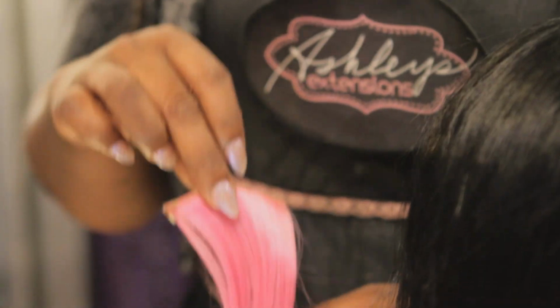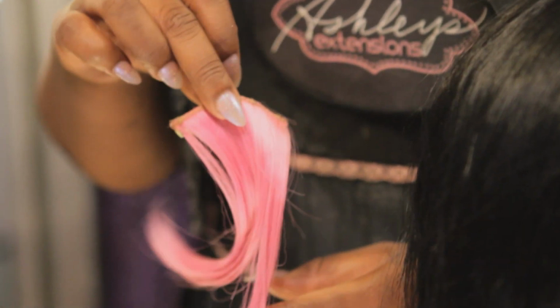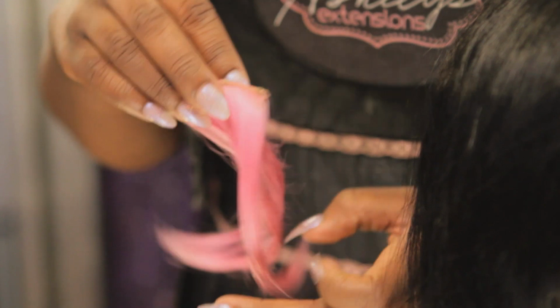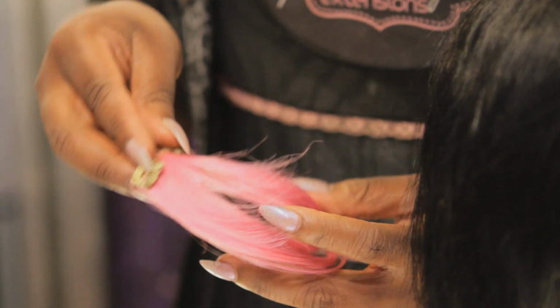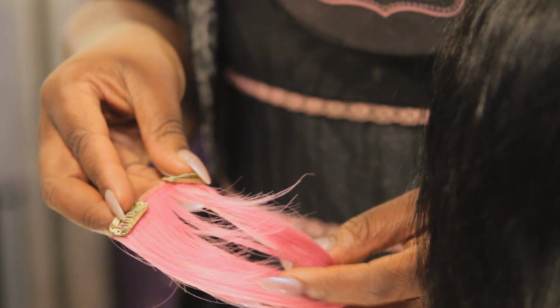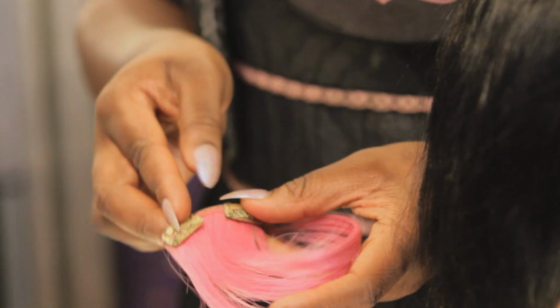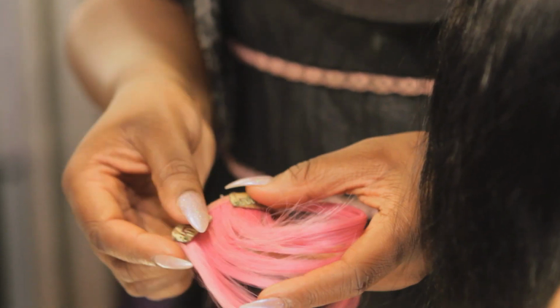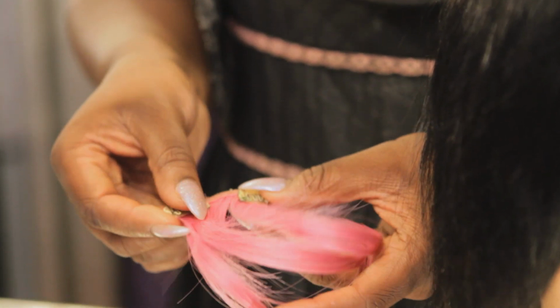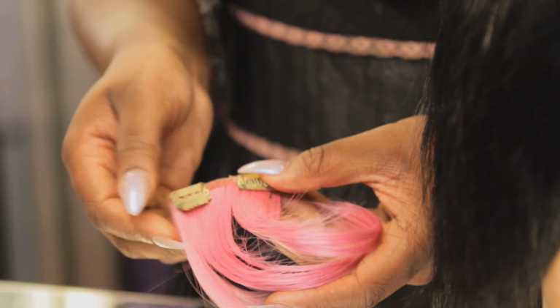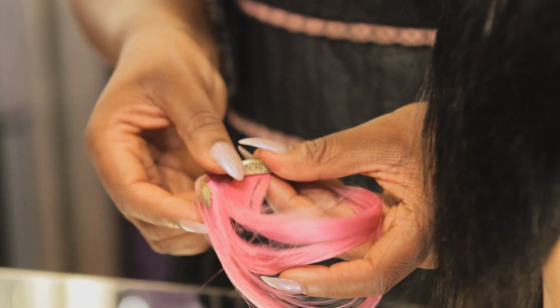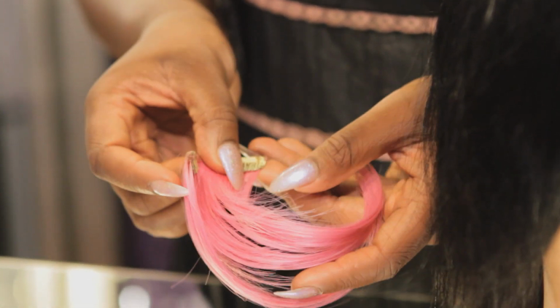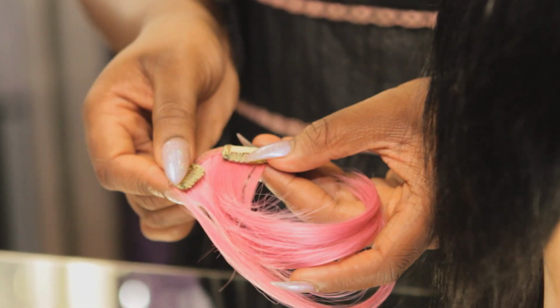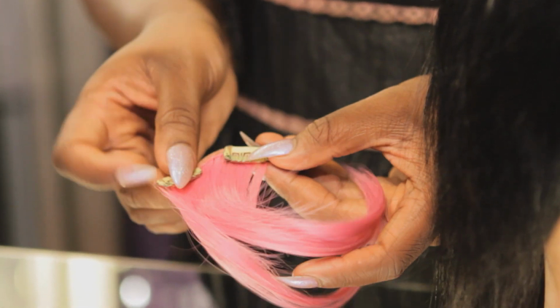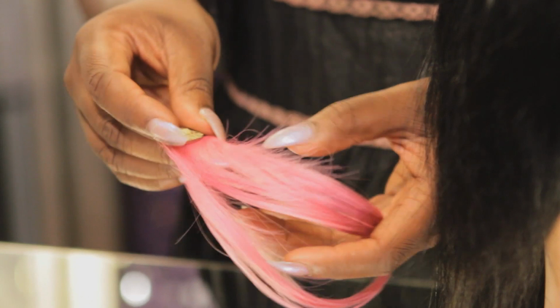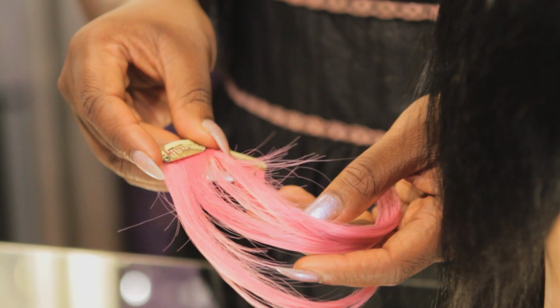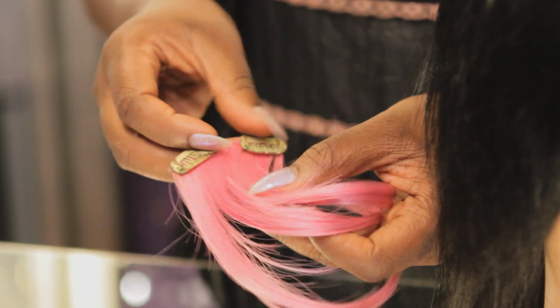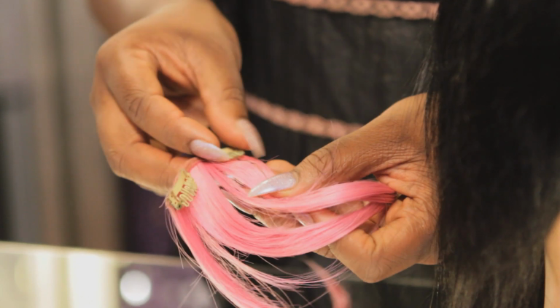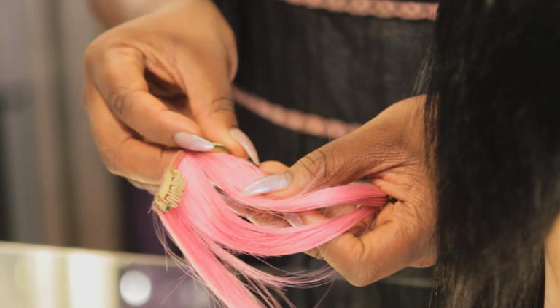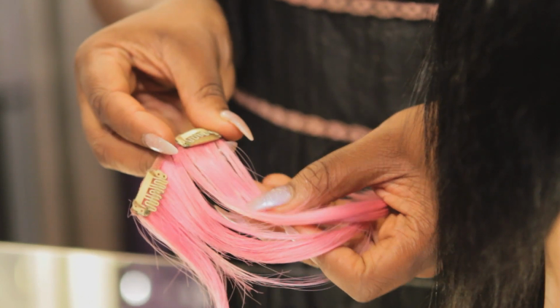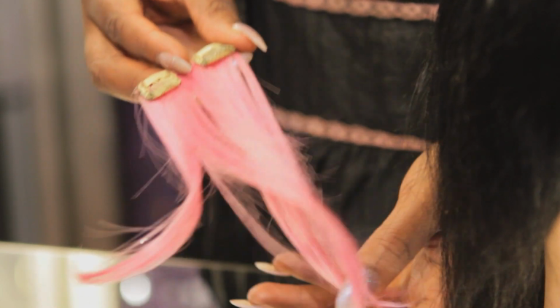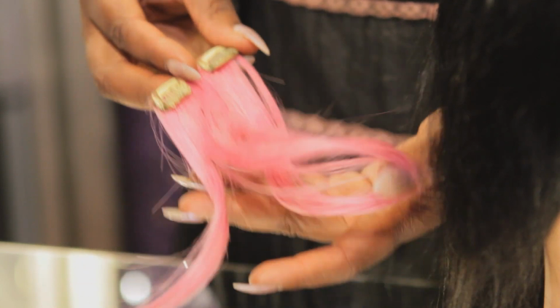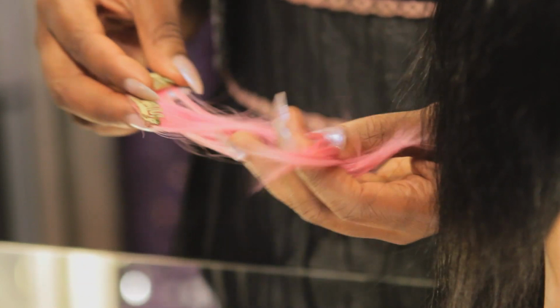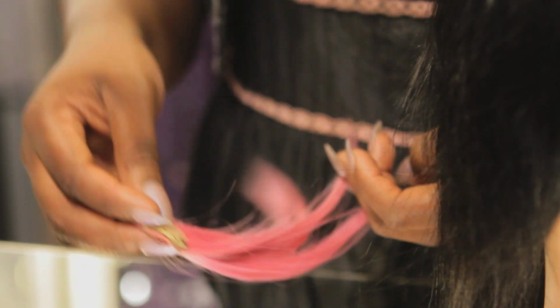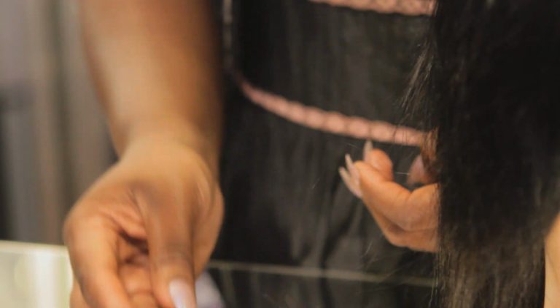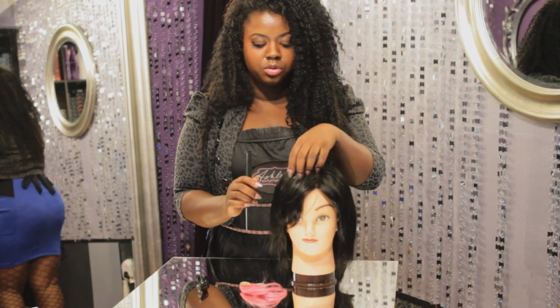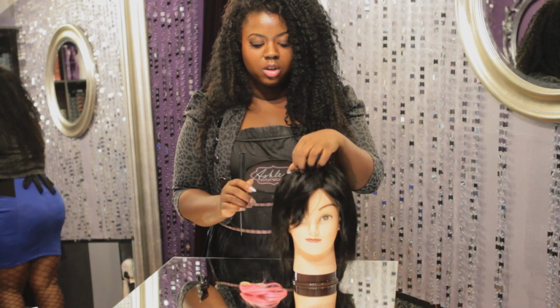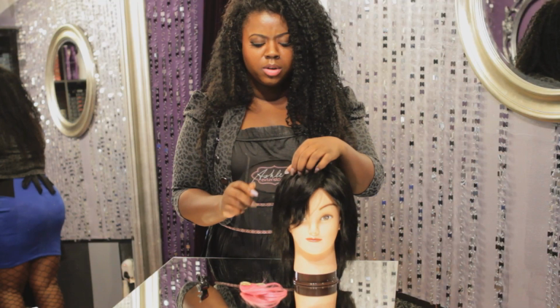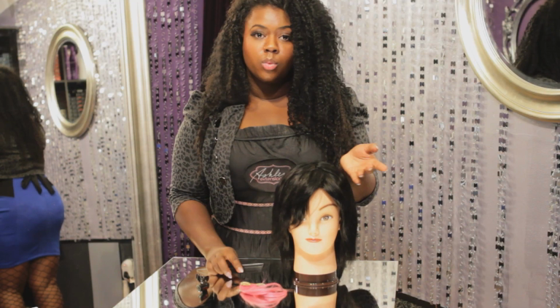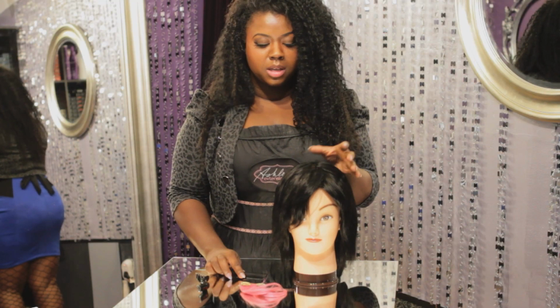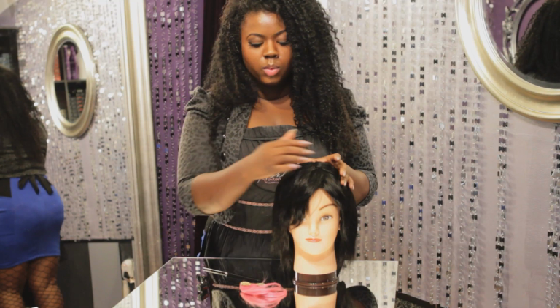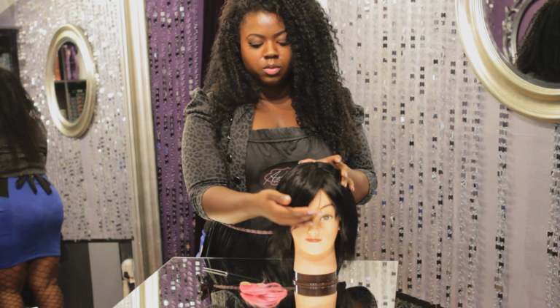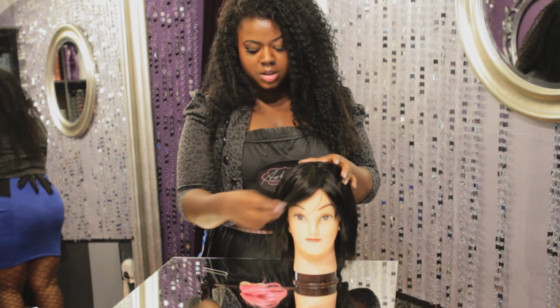Clip-in bangs are pretty simple. All you need is a little clip-in, which usually comes with one or two clips. For her we're going to do pink so we want it to be loud and pop, and we want it to show. So we're going to place it closer to the crown. If we wanted a peekaboo effect, we would place it farther down.